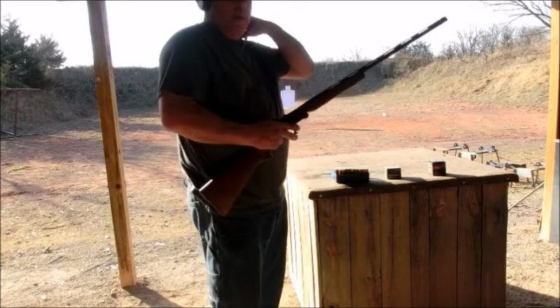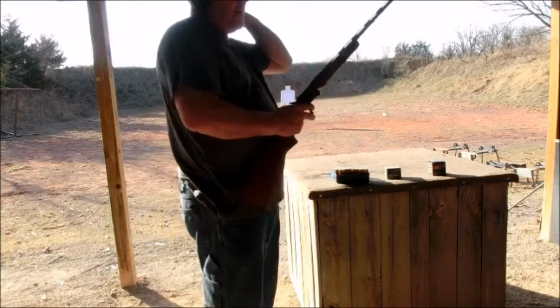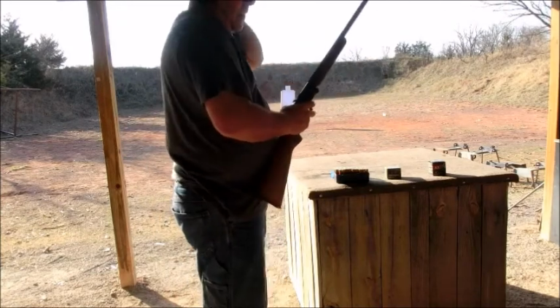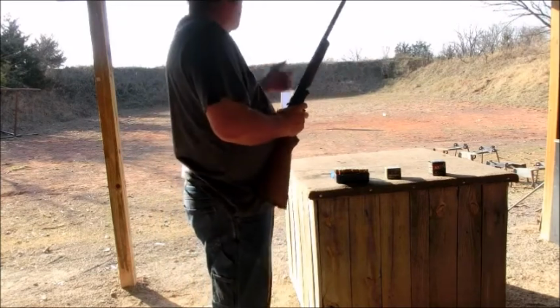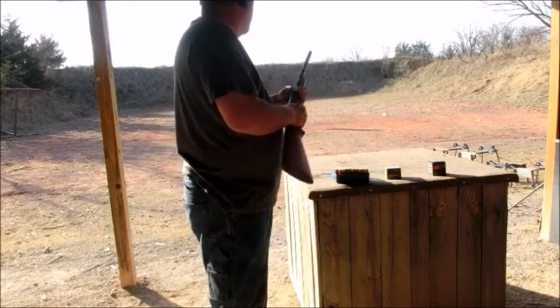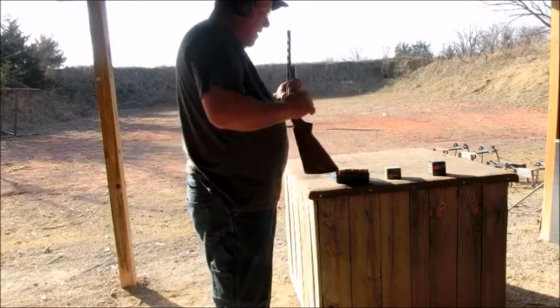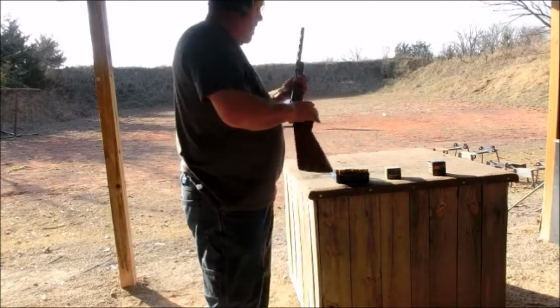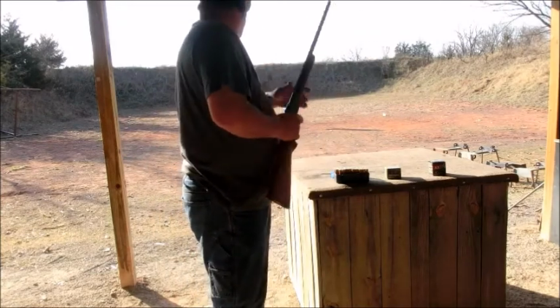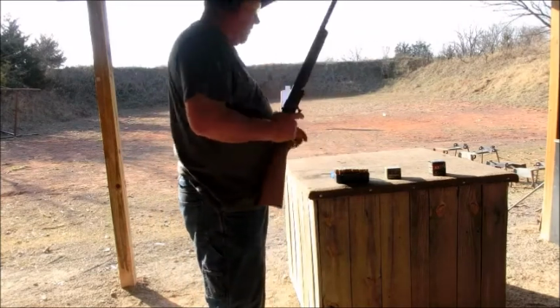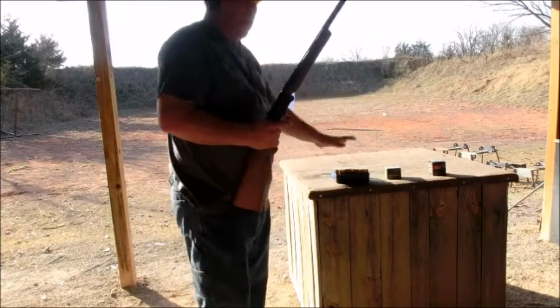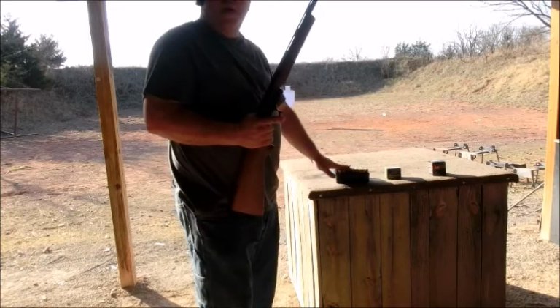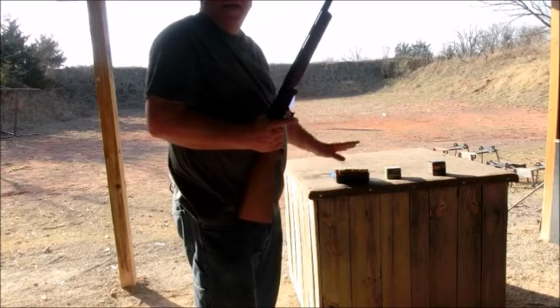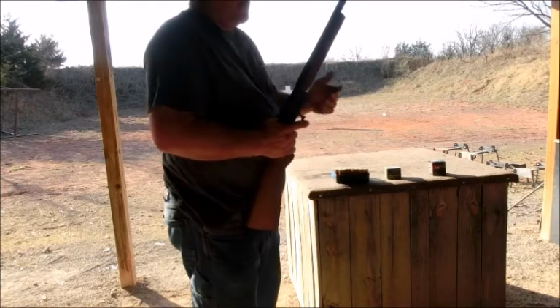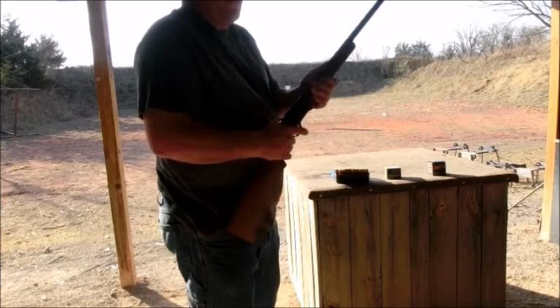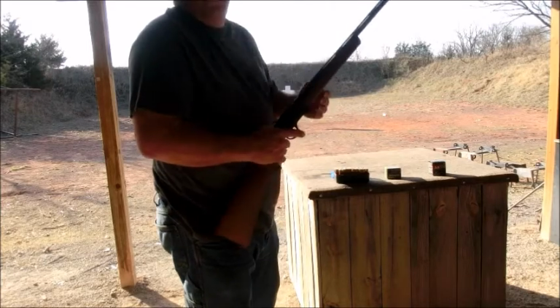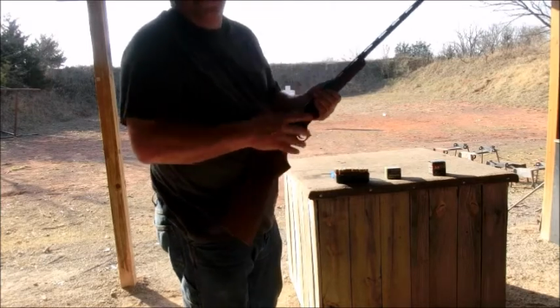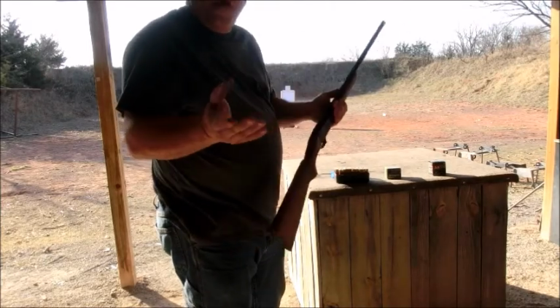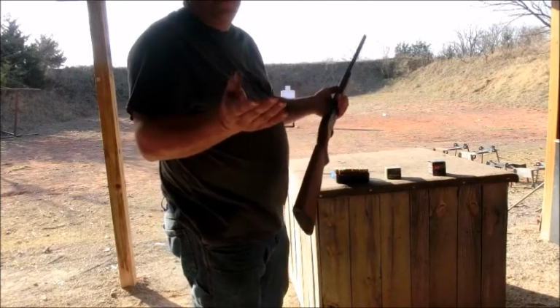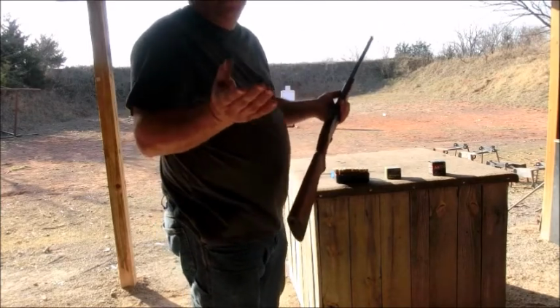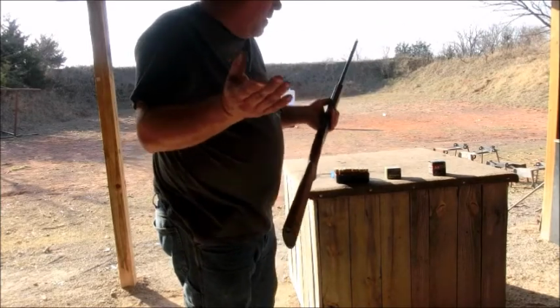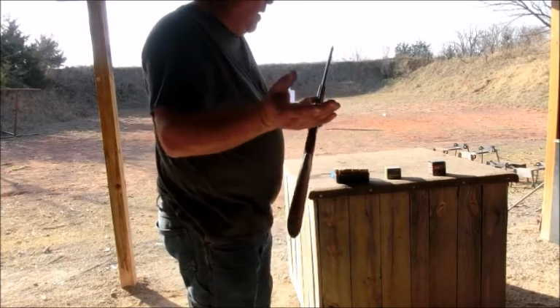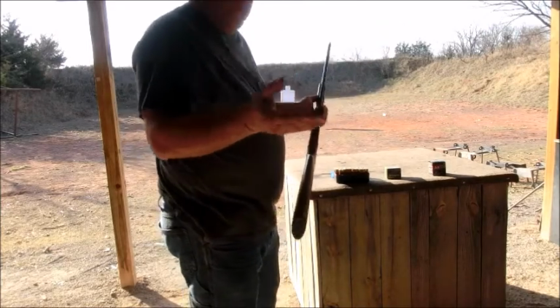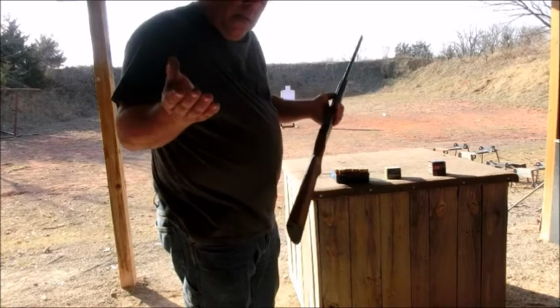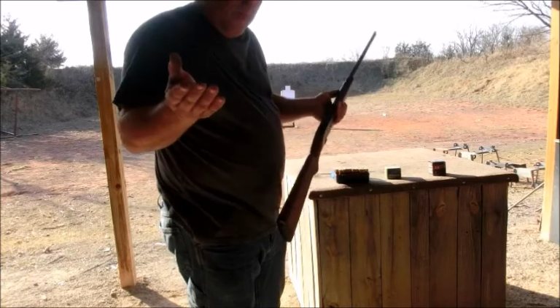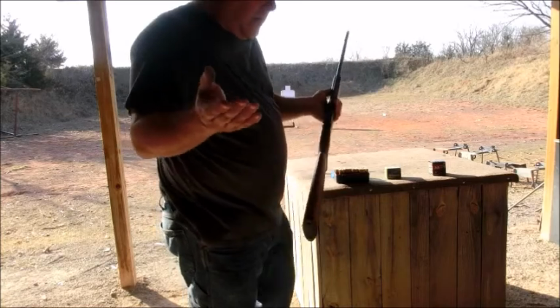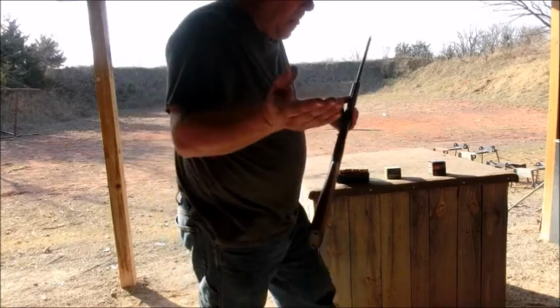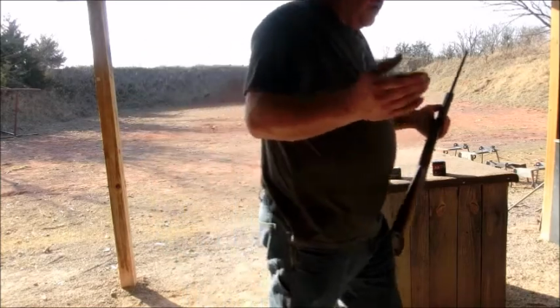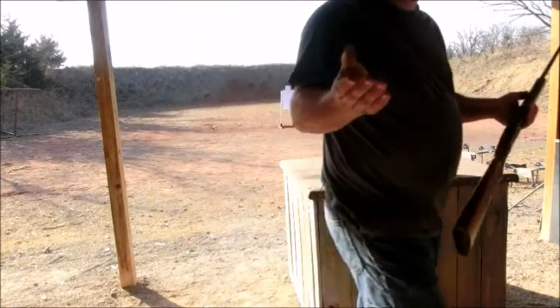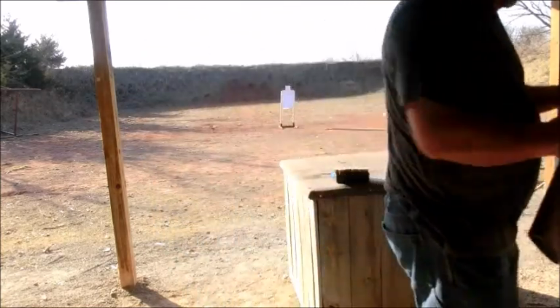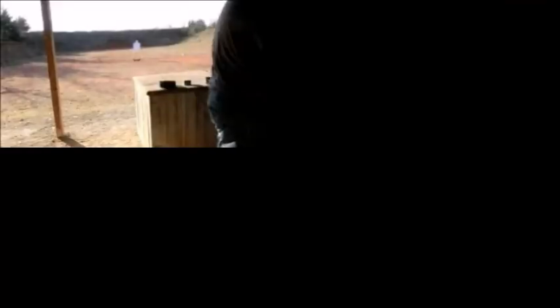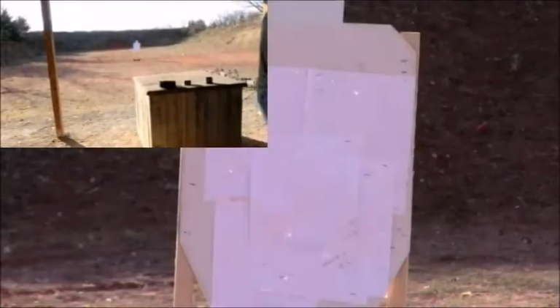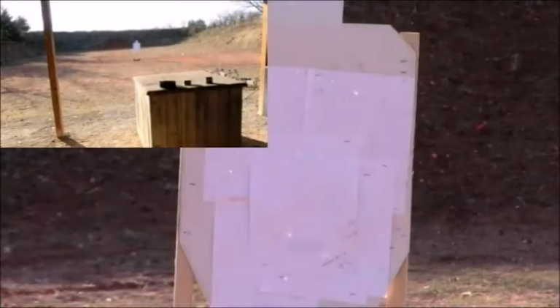We're shooting a silhouette-type target. We're using the double-up buck and we're going to shoot five of them at it, so we've got a possibility of 20 pellets hitting. We're going to shoot center mass and see what this thing will do.